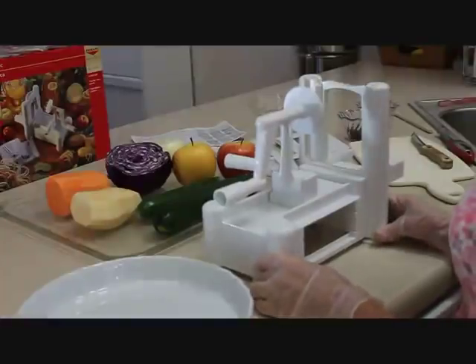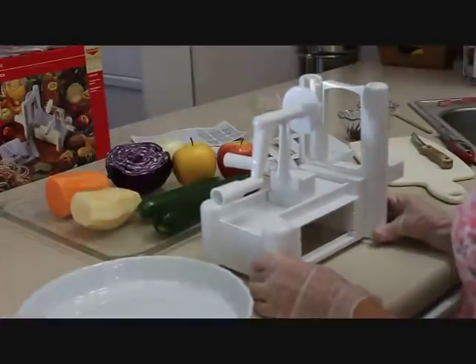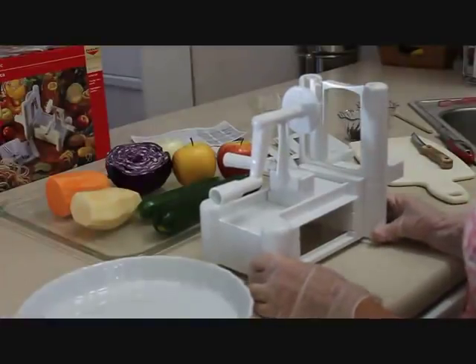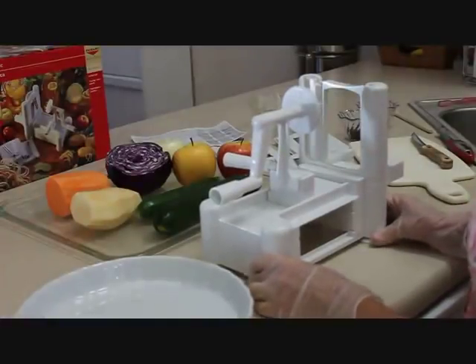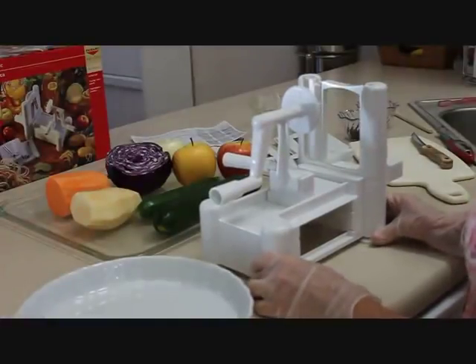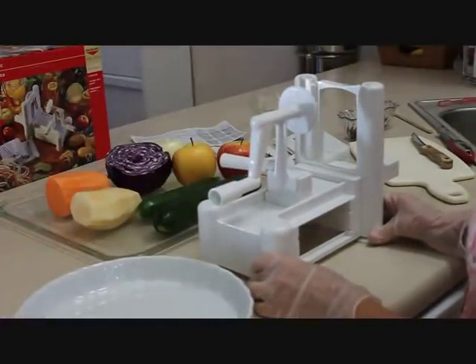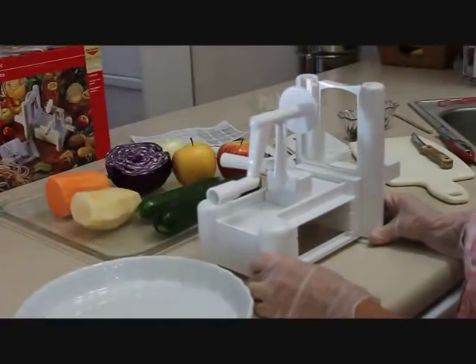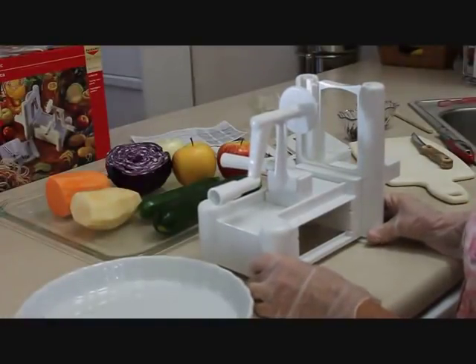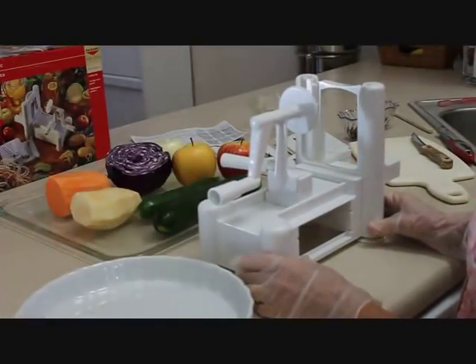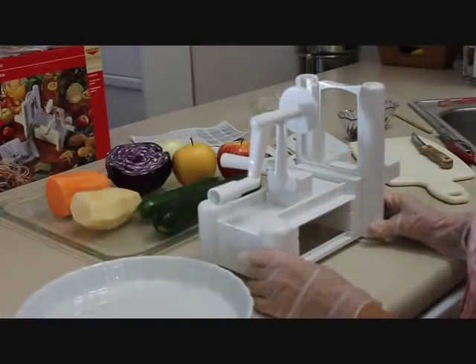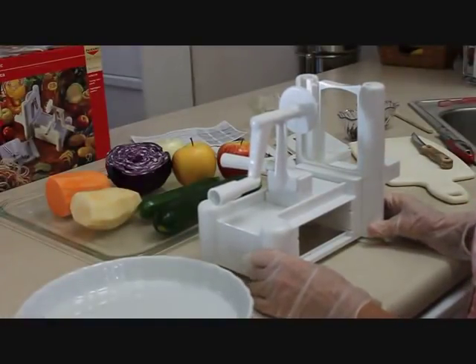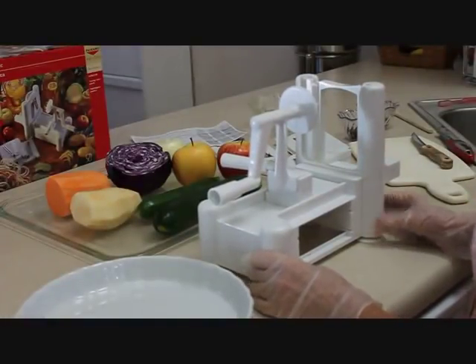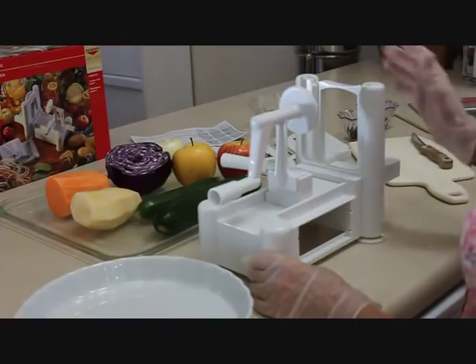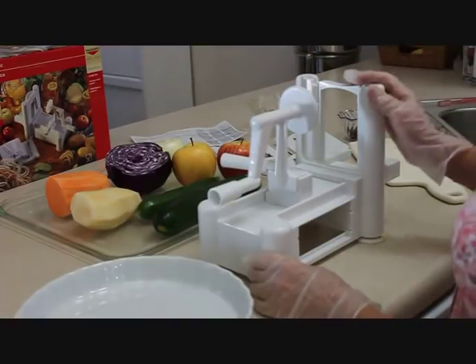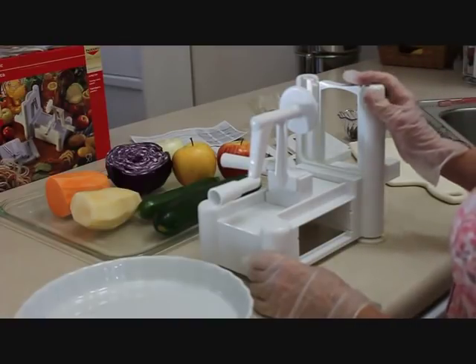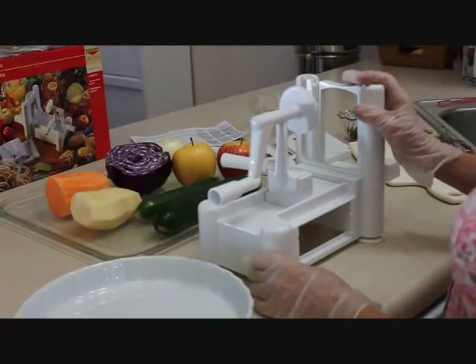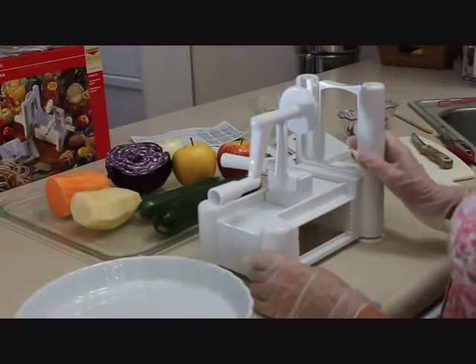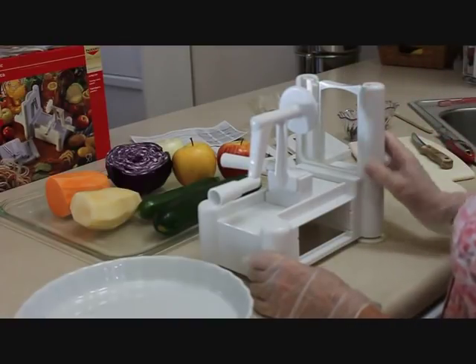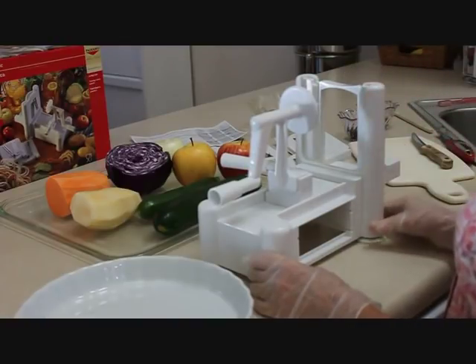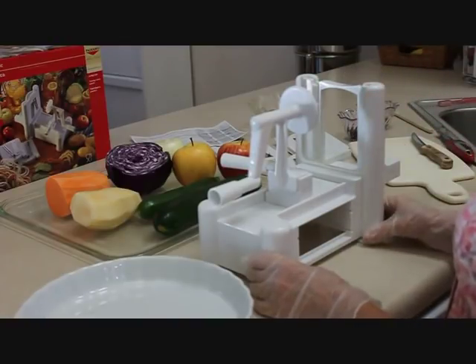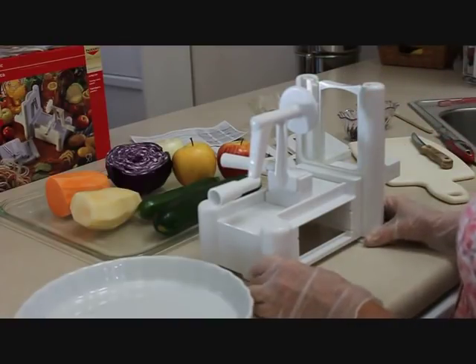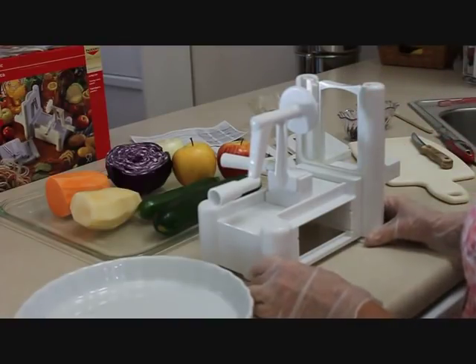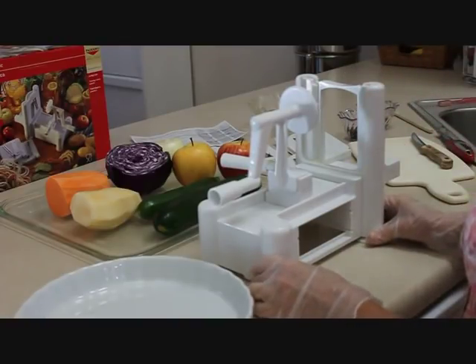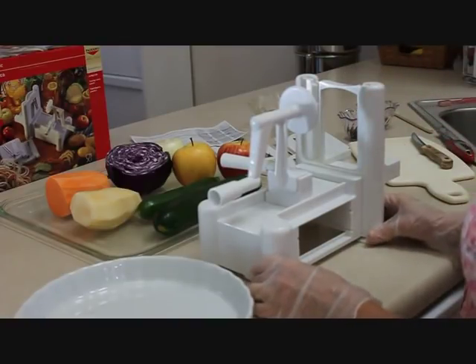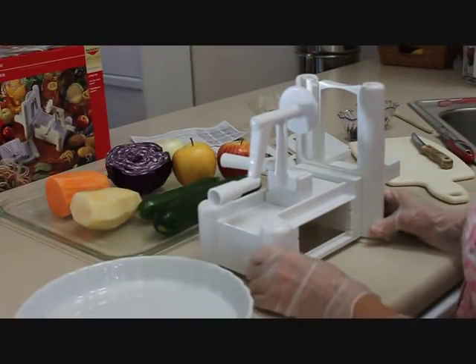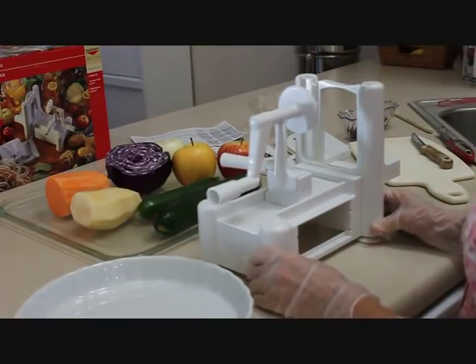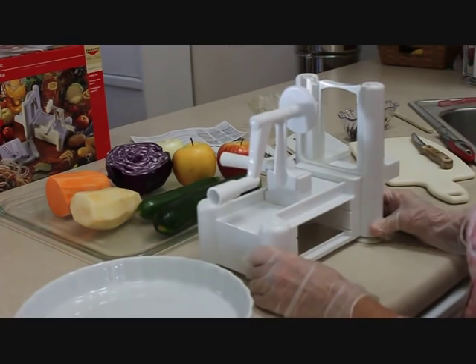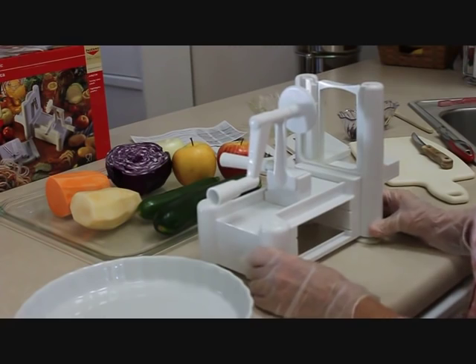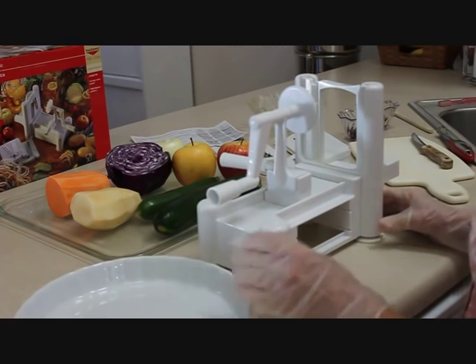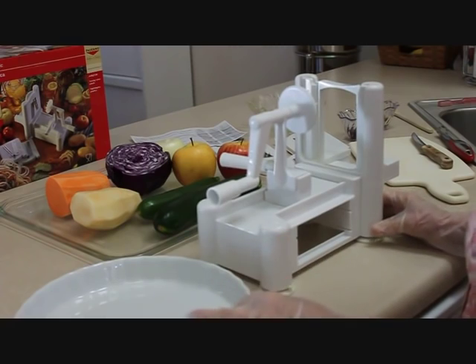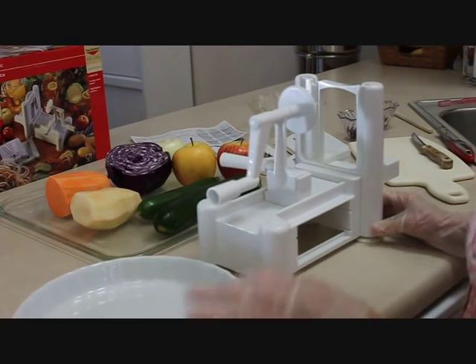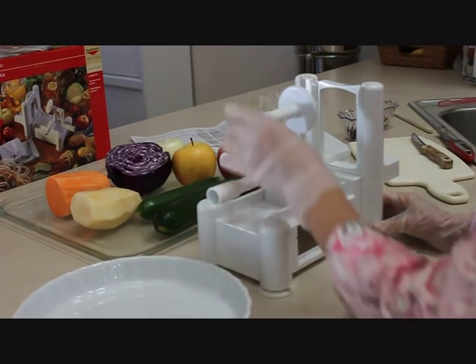Today I want to show you my spiral vegetable slicer. This is a Paderno World Cuisine tri-blade slicer, and first I want to show you what came in the box.